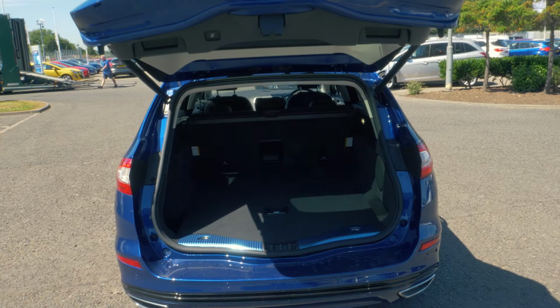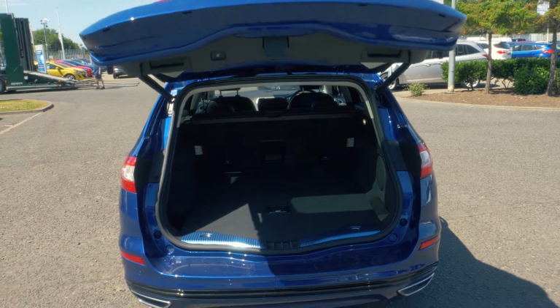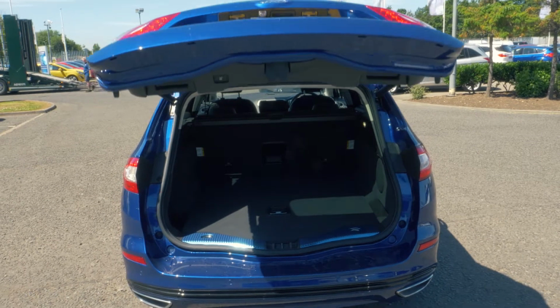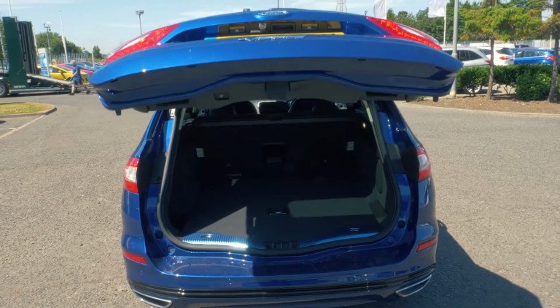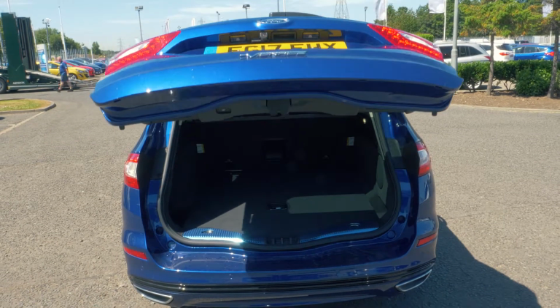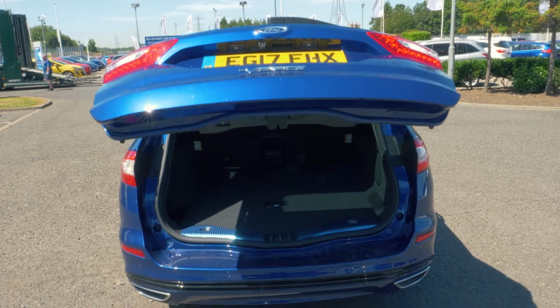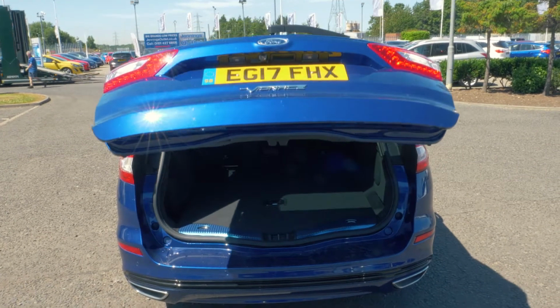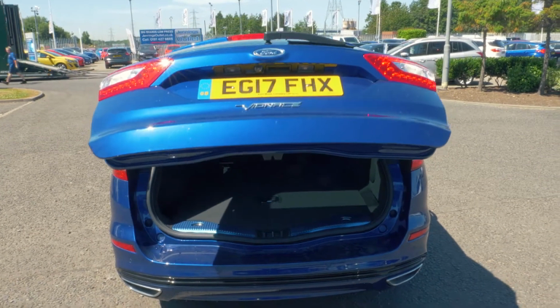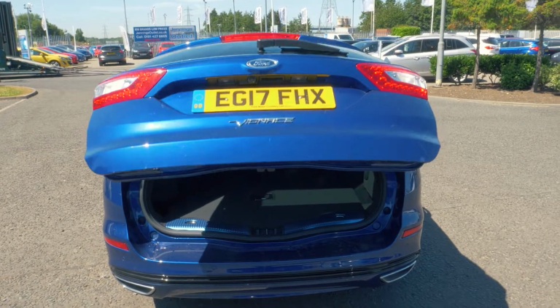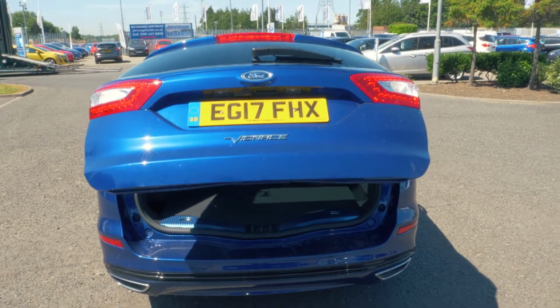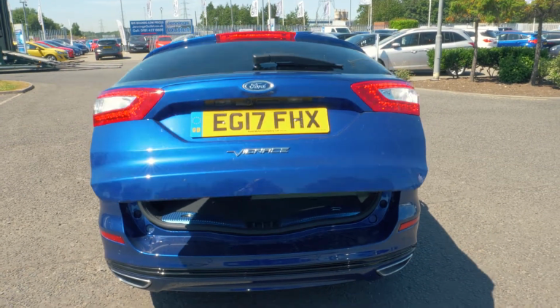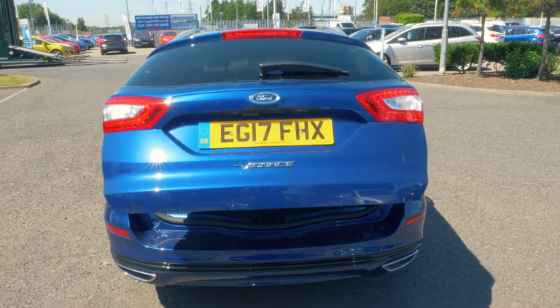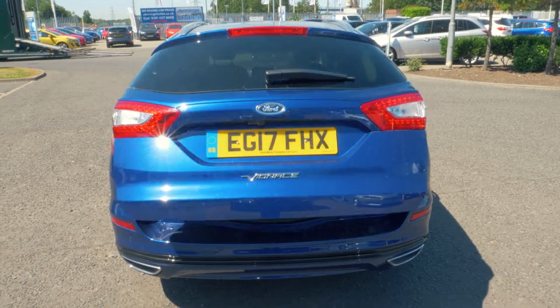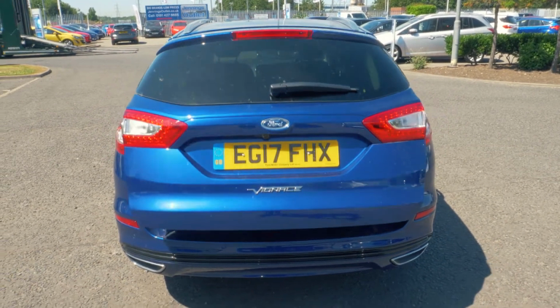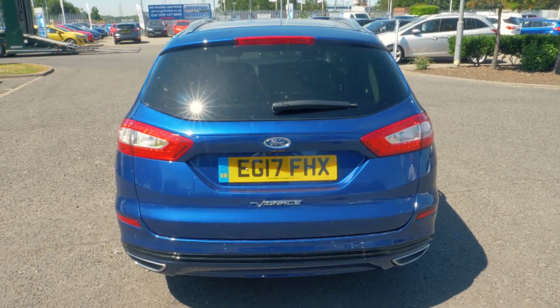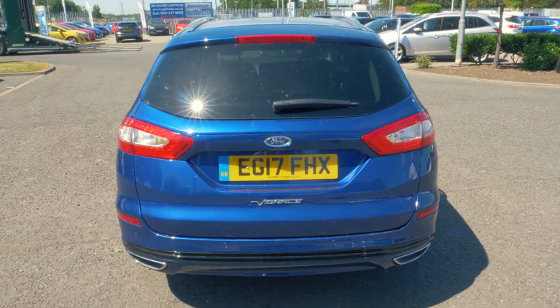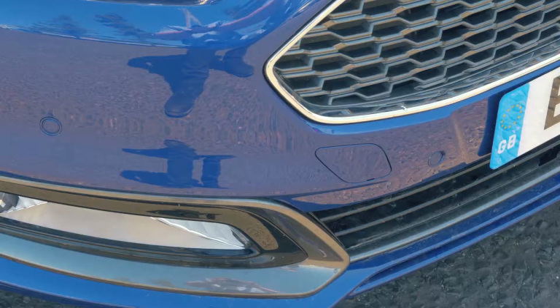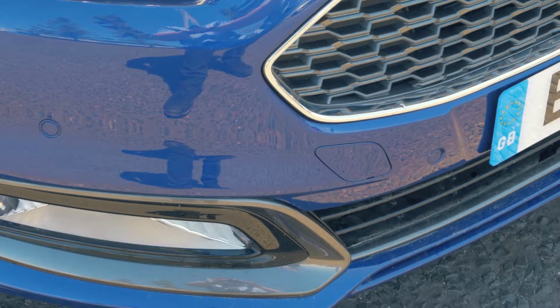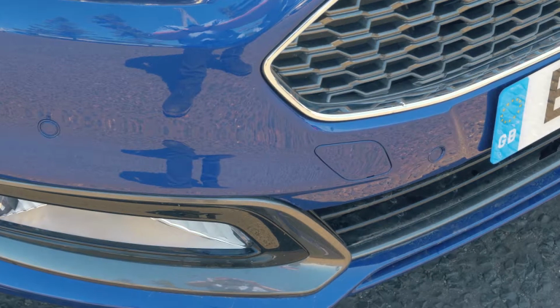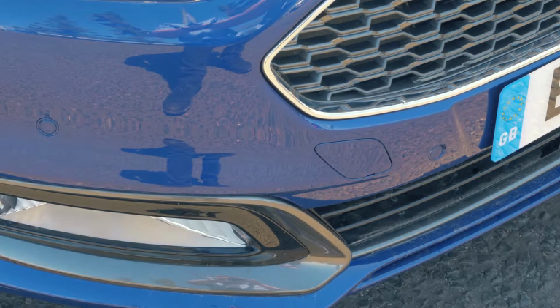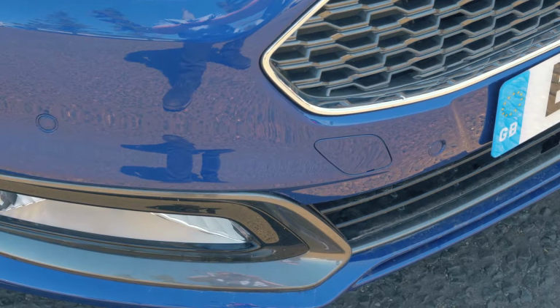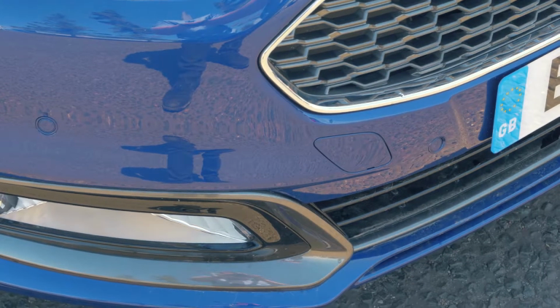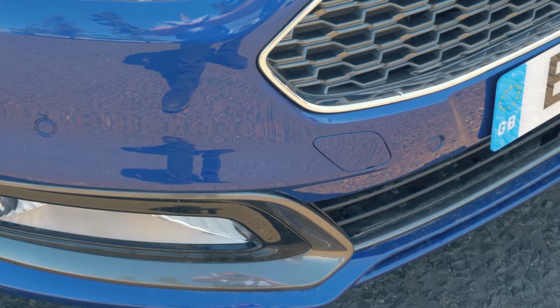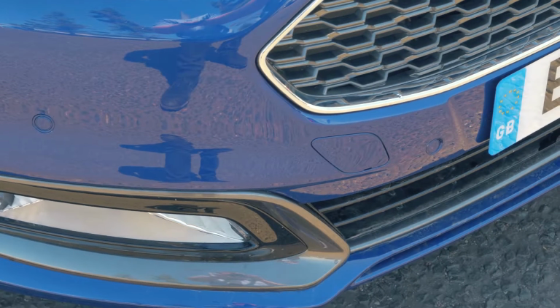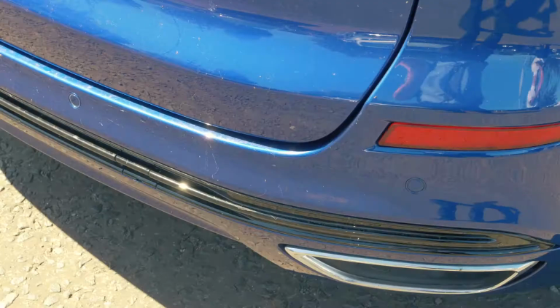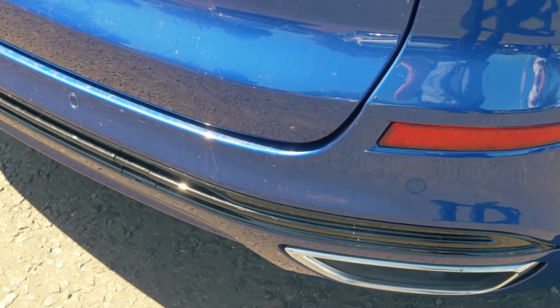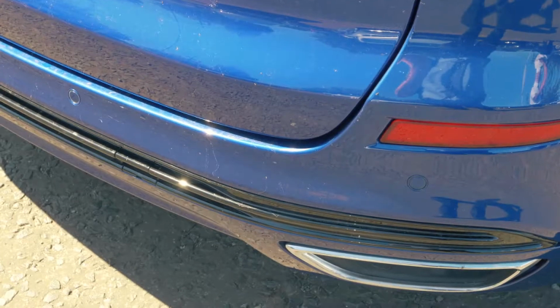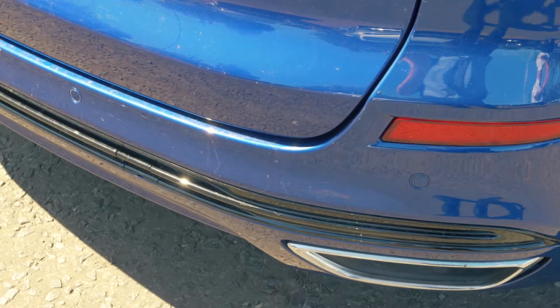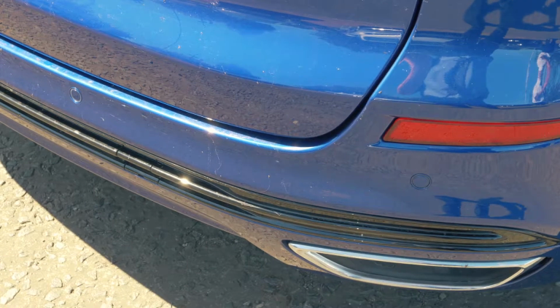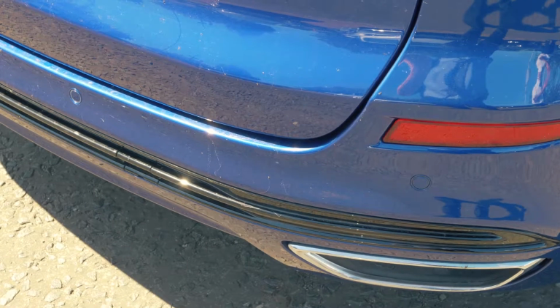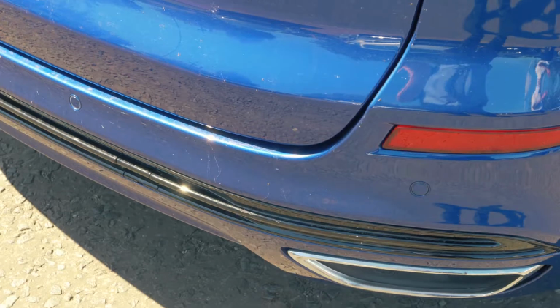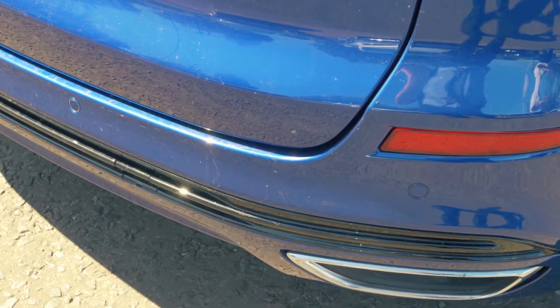There is a power tailgate and plenty of space in the boot. Front and rear parking sensors are also included to help you out in tight situations.